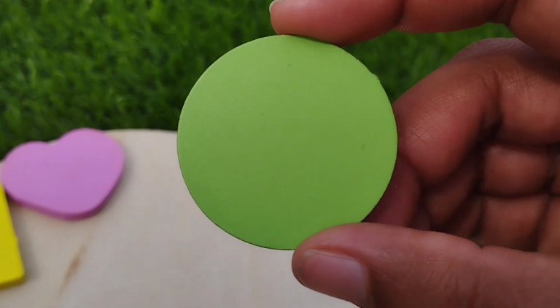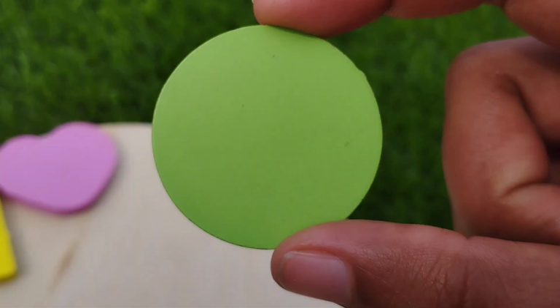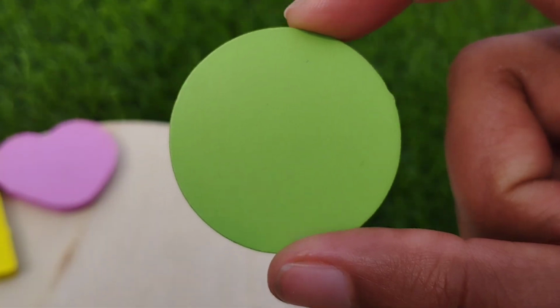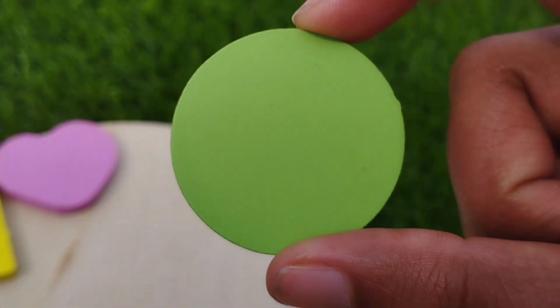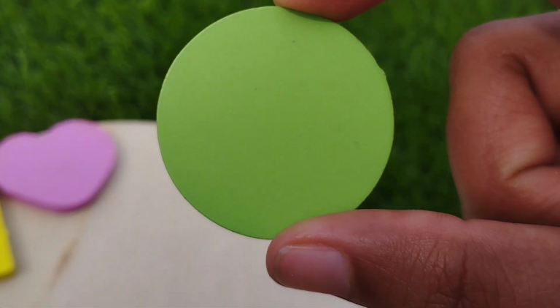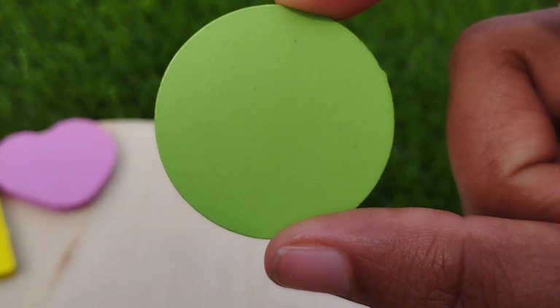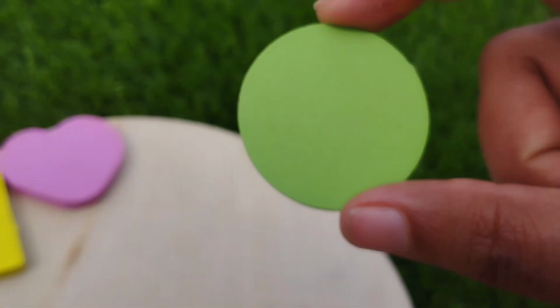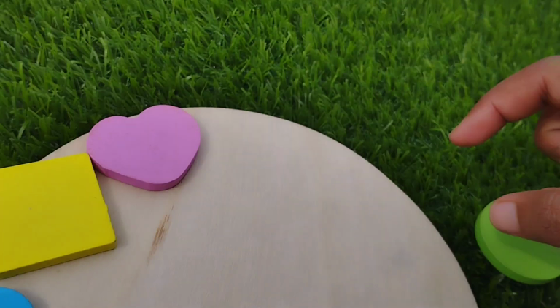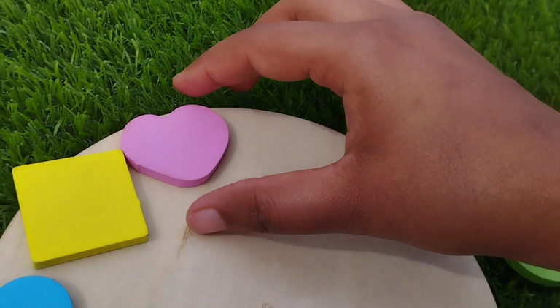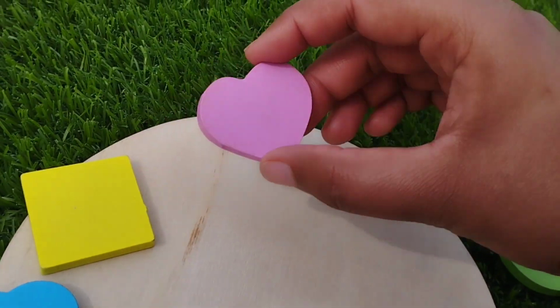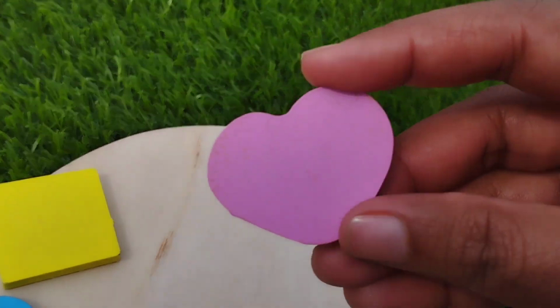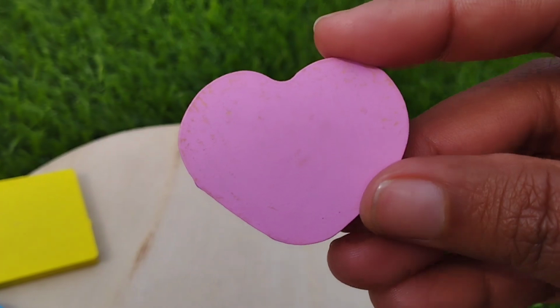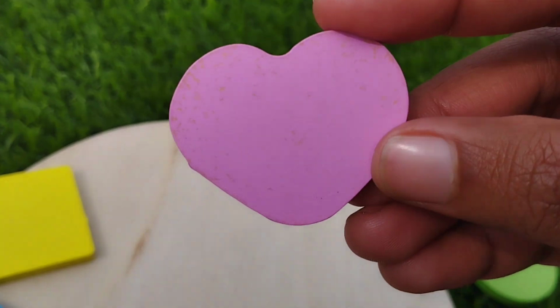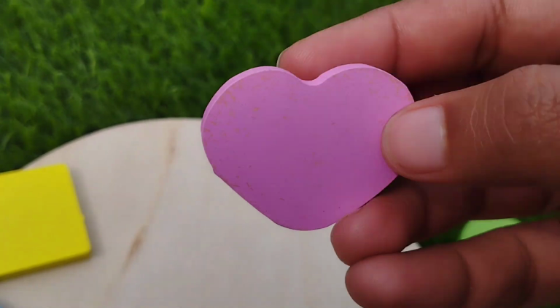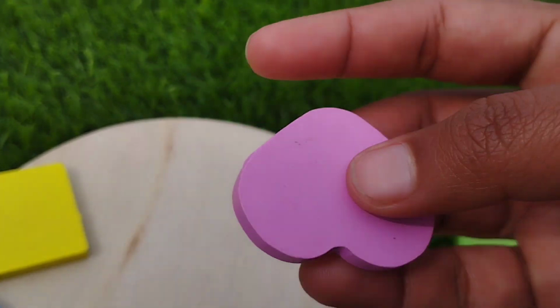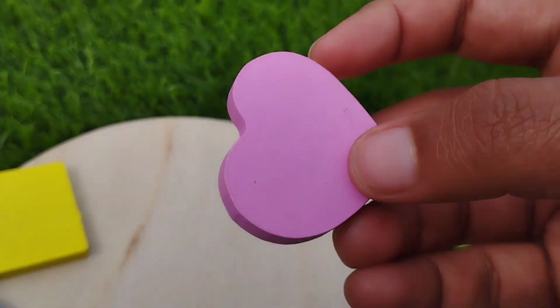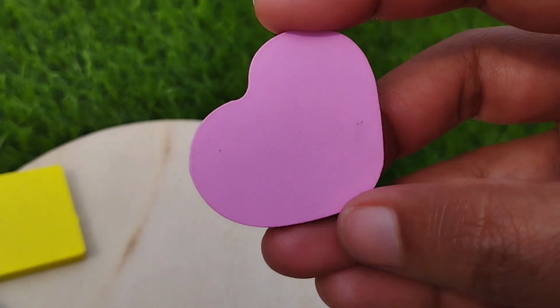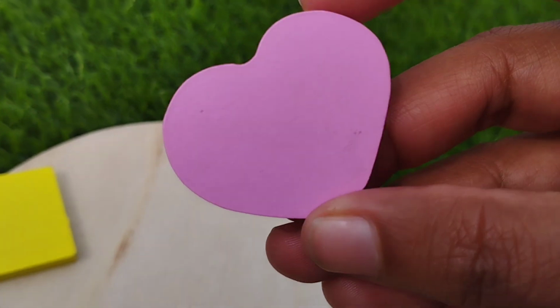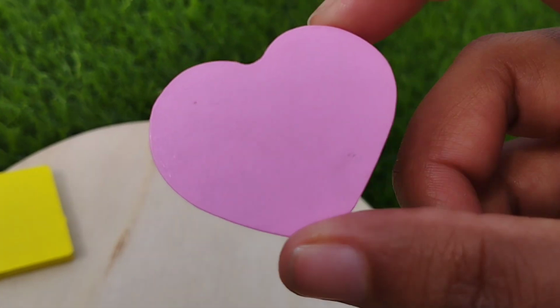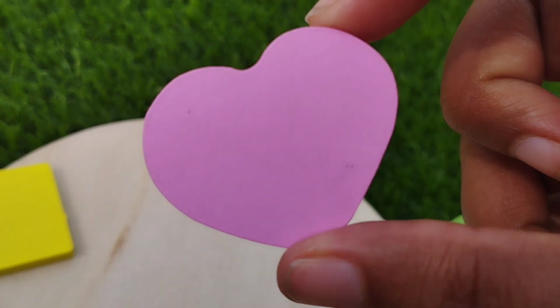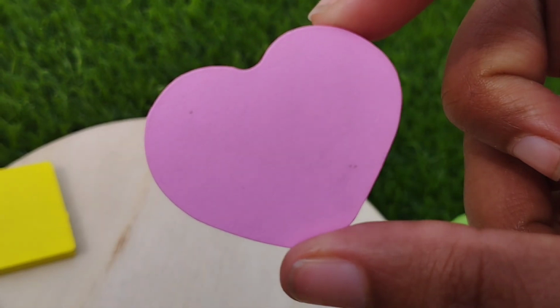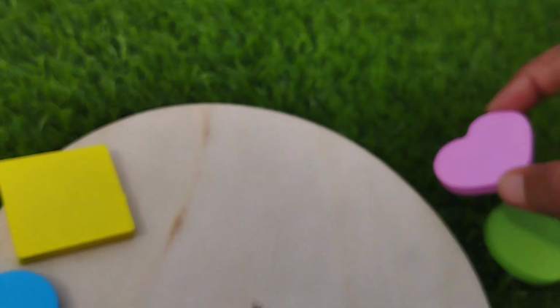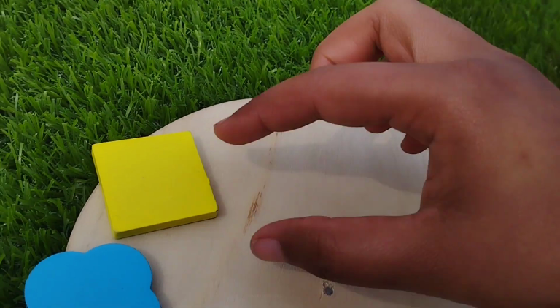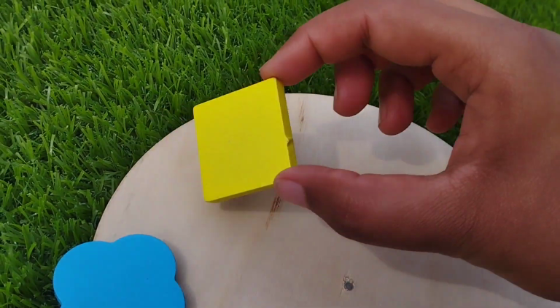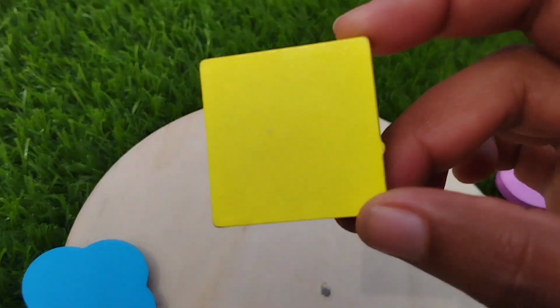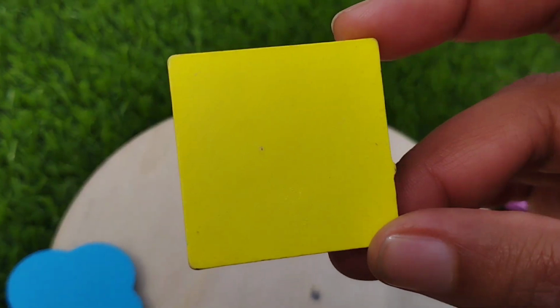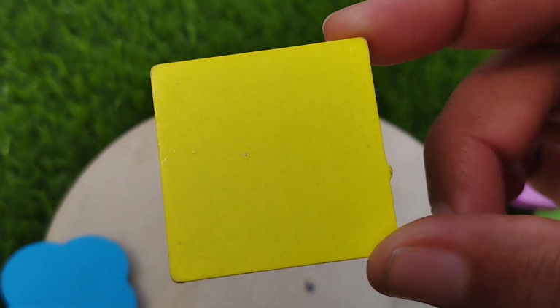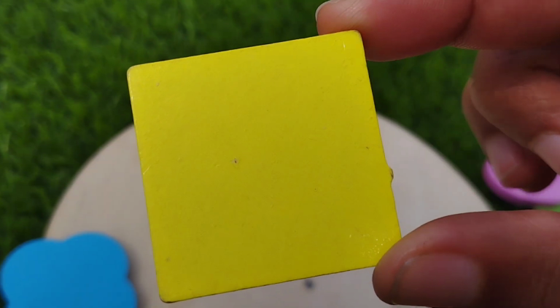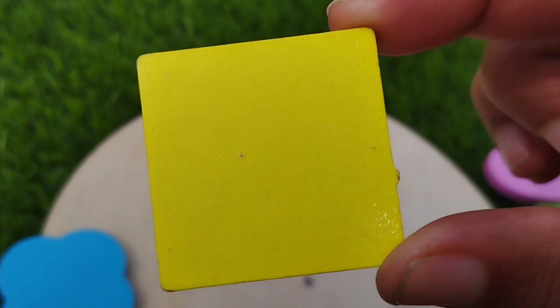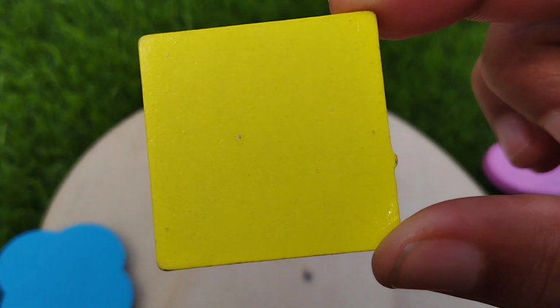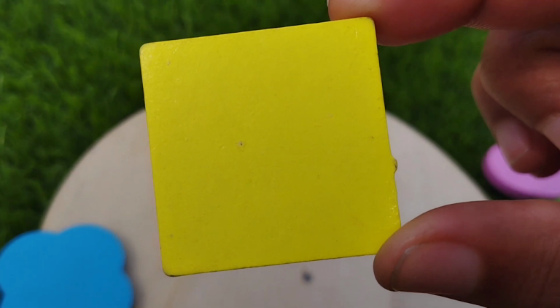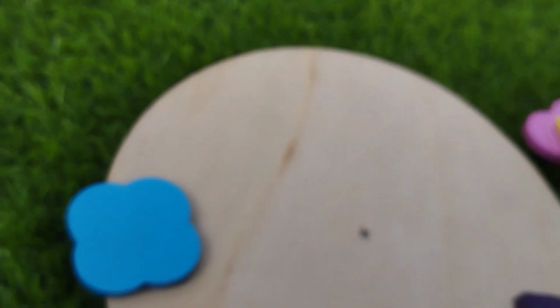Circle. This is a circle shape. This is a heart shape. The next shape is square. This is a square shape.